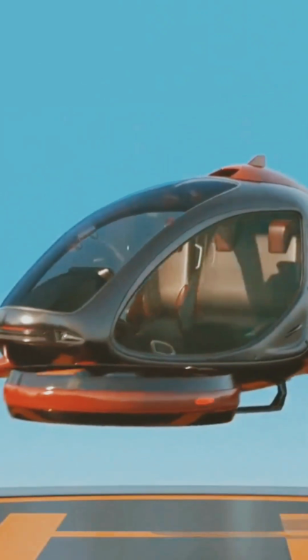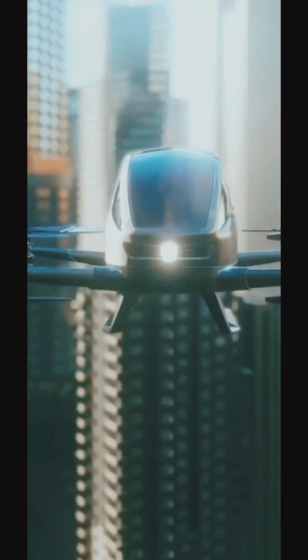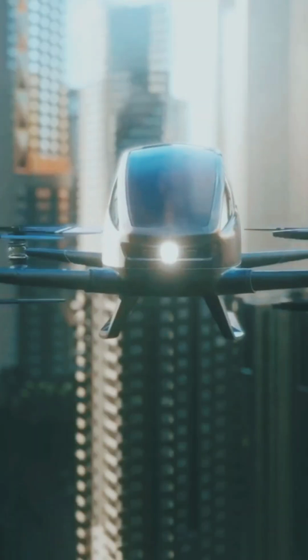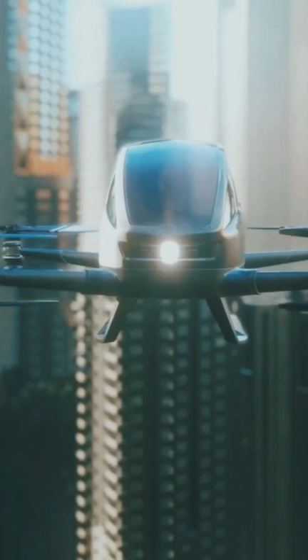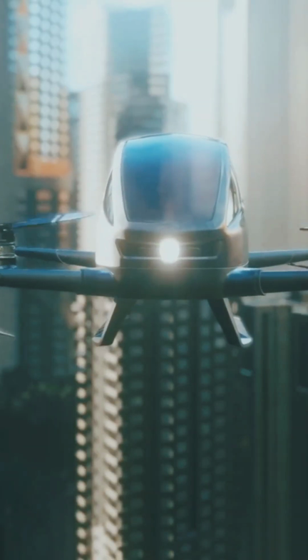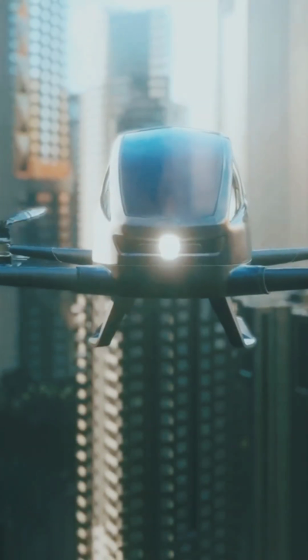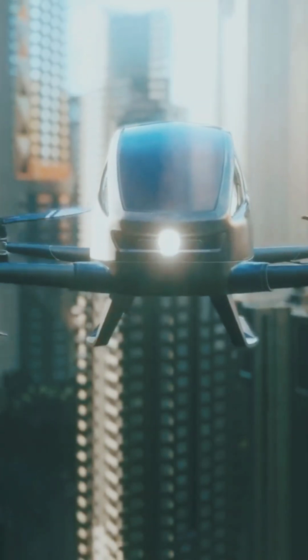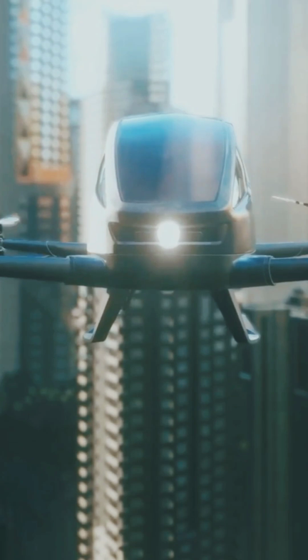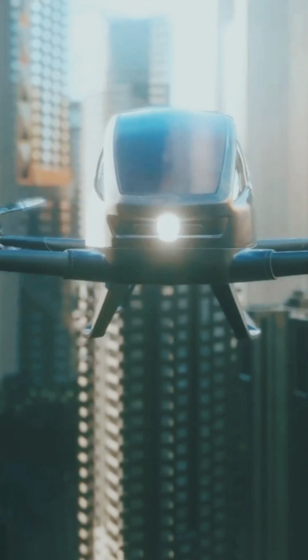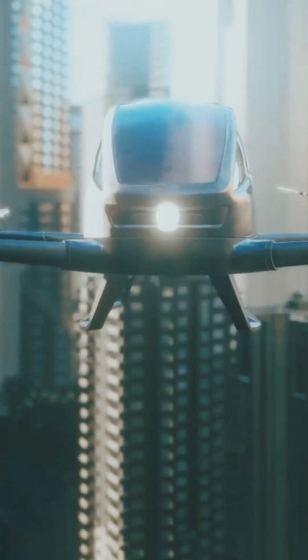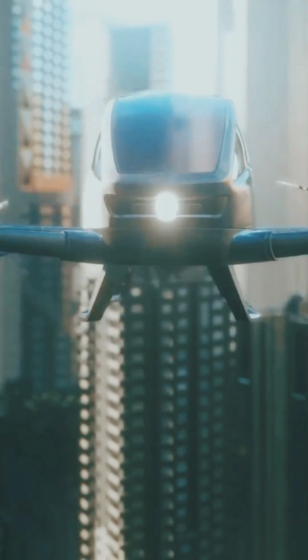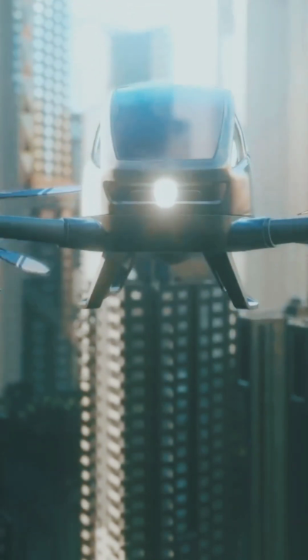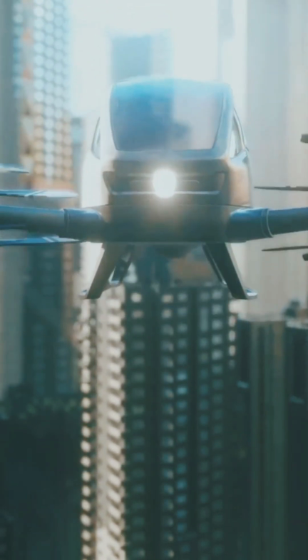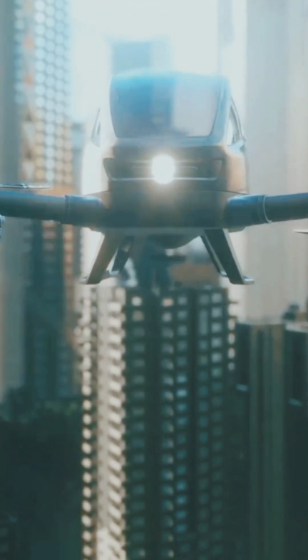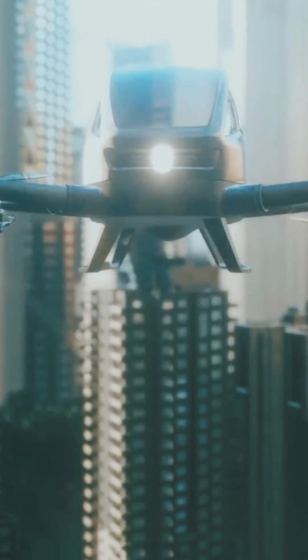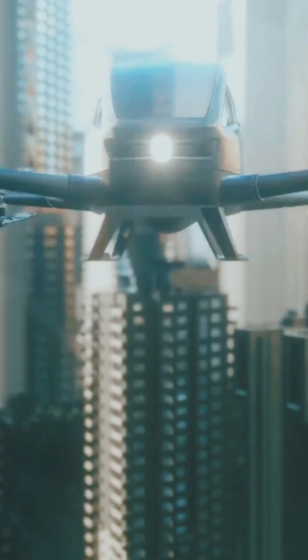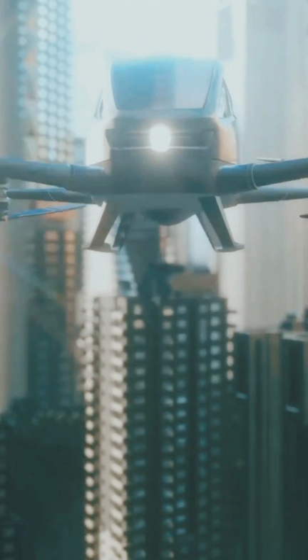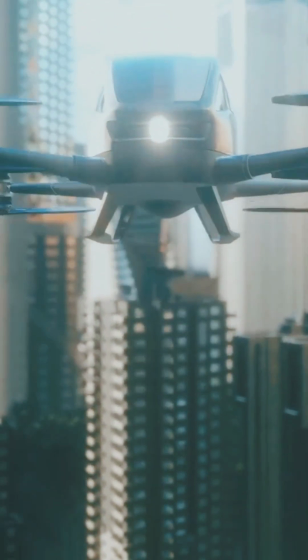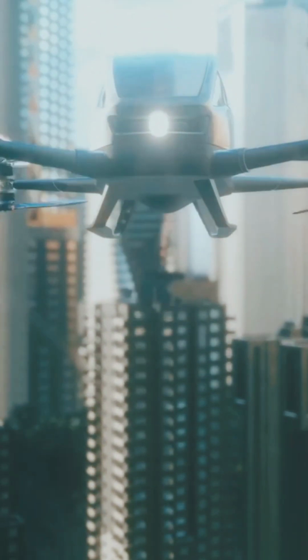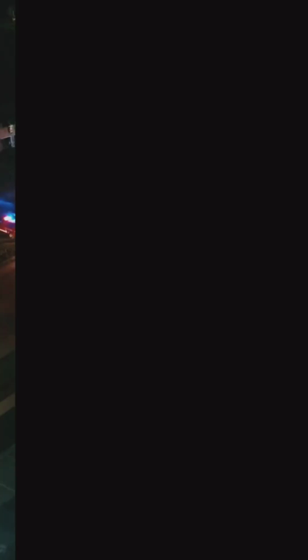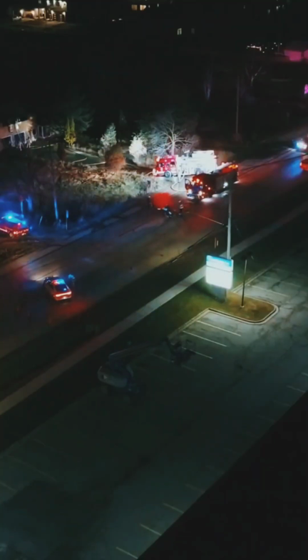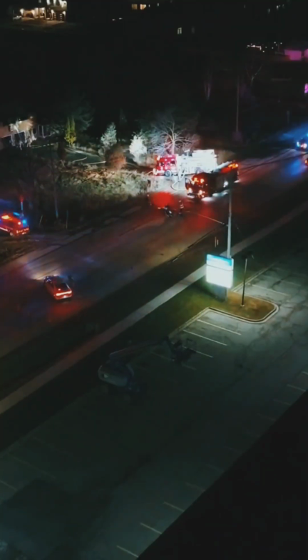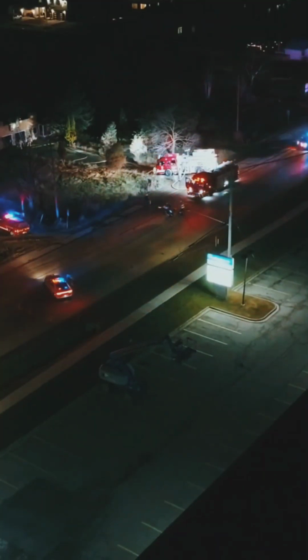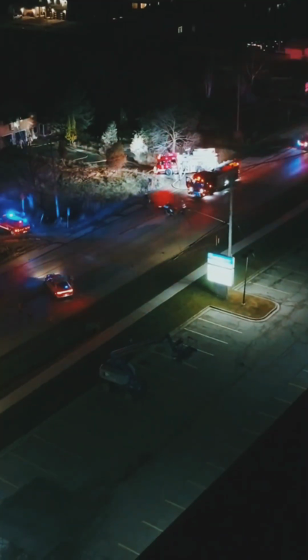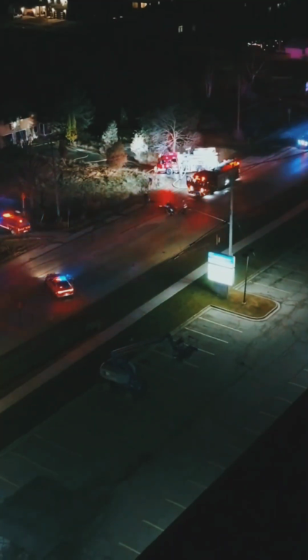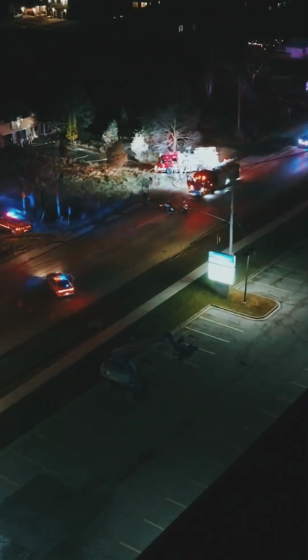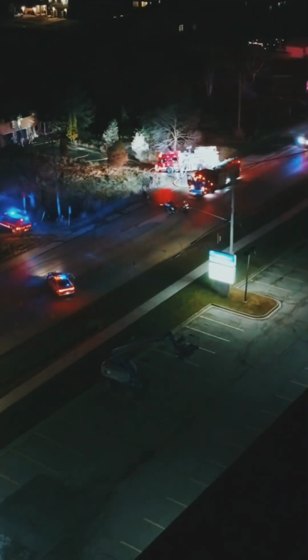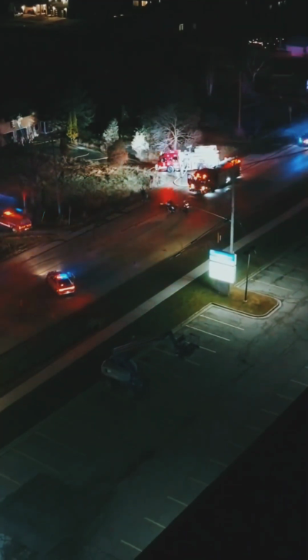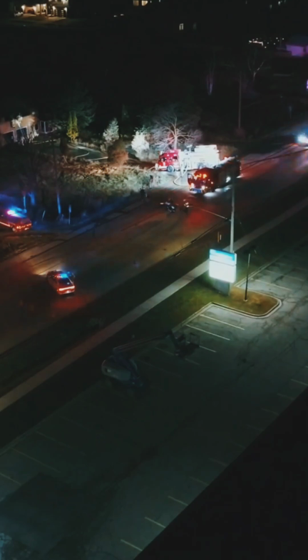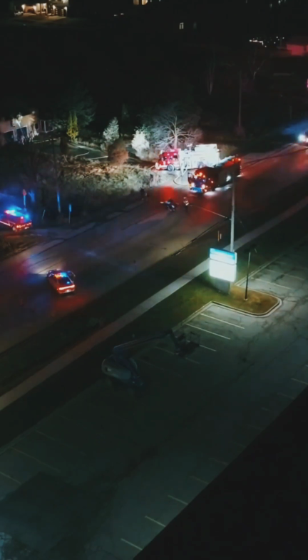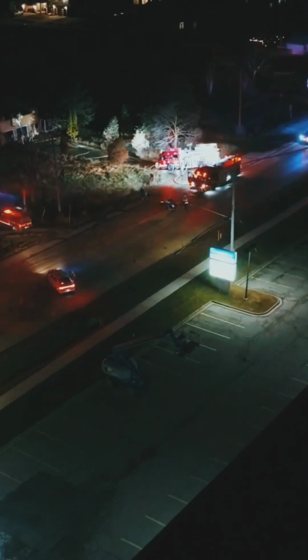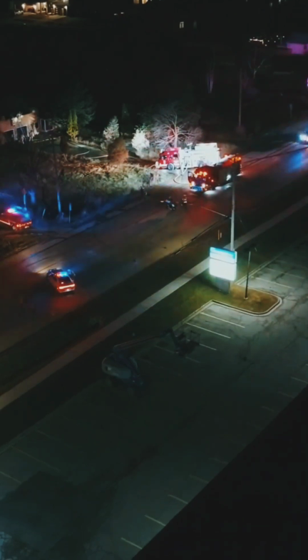By cutting precious minutes off response times, drone ambulances are setting a new standard in saving lives. The future of emergency care isn't stuck in traffic — it's airborne.